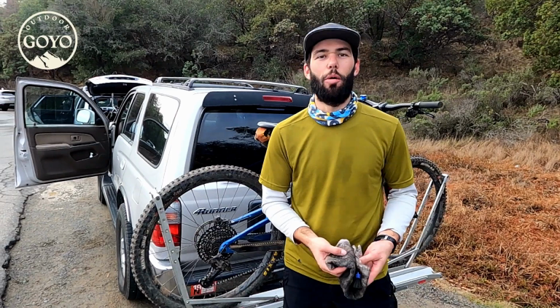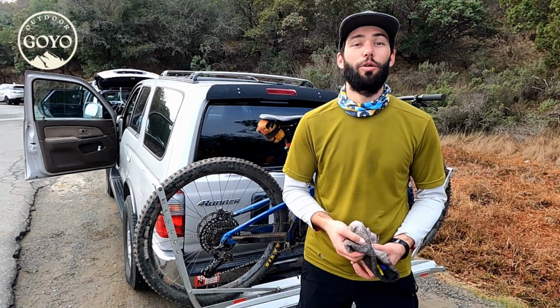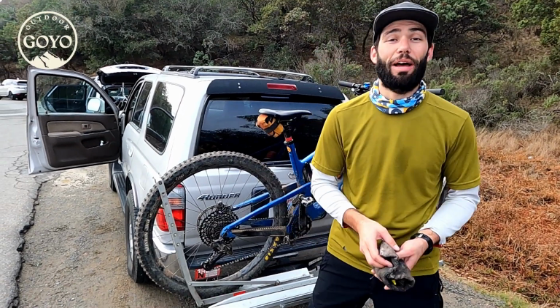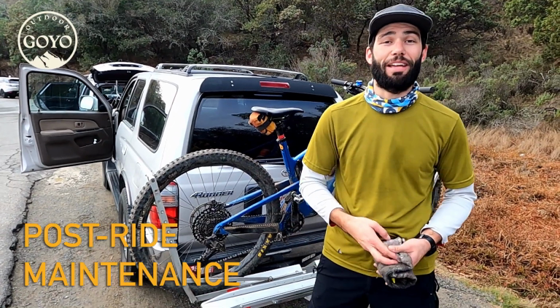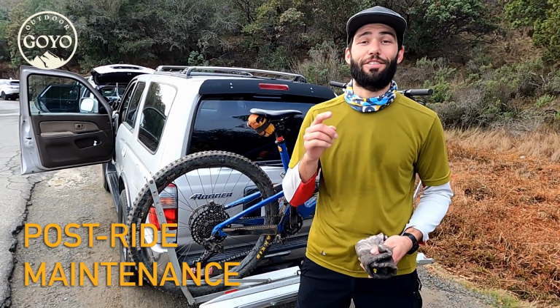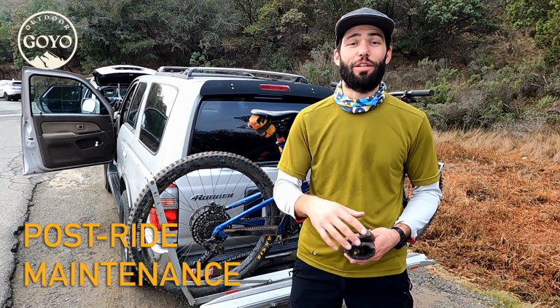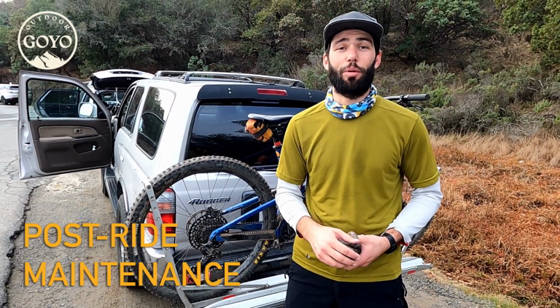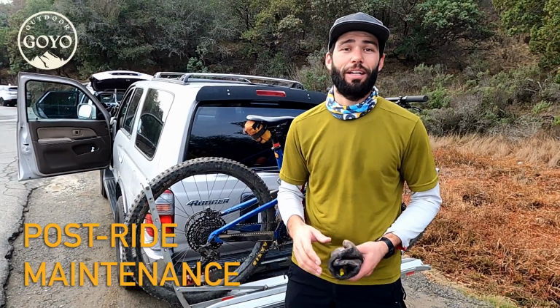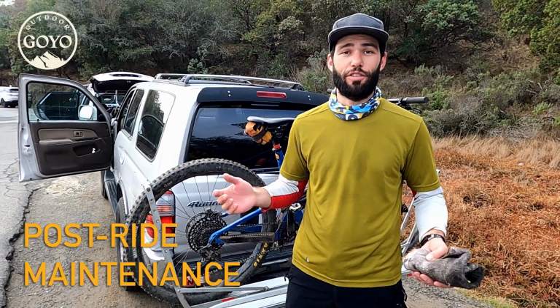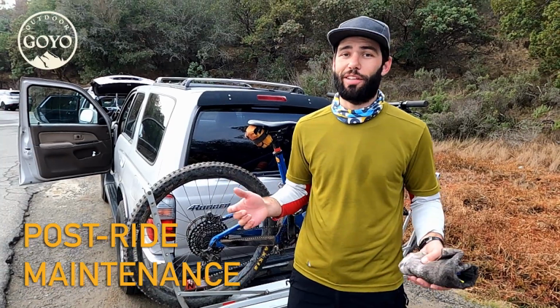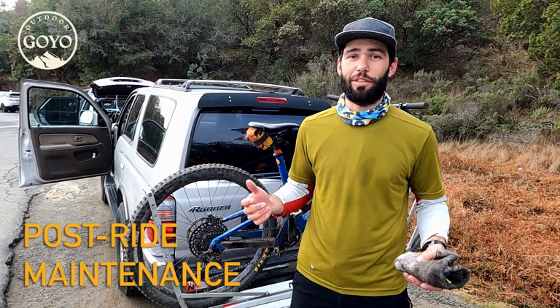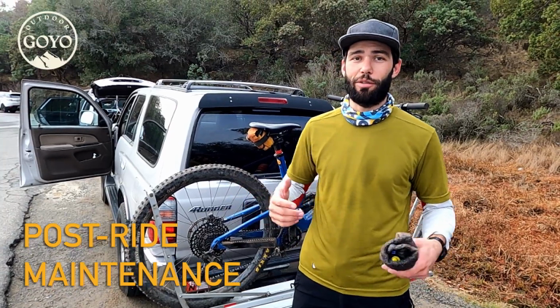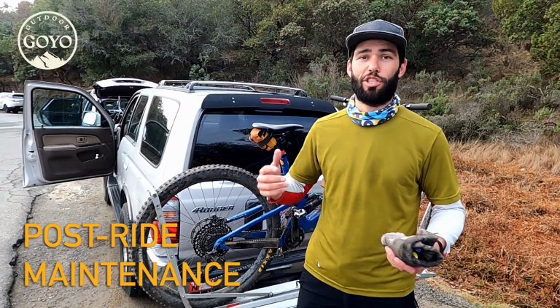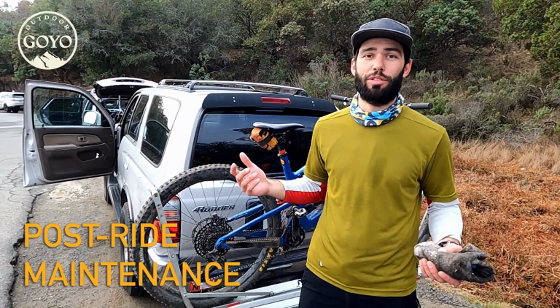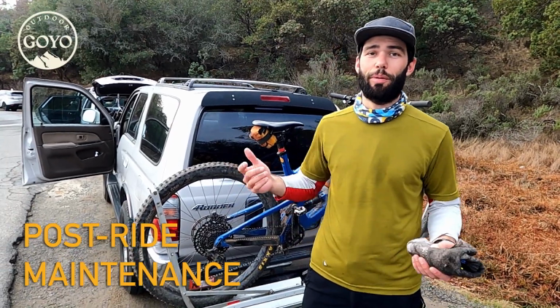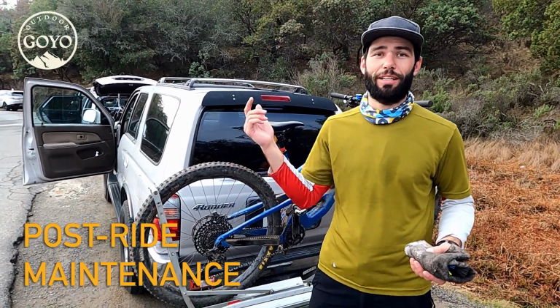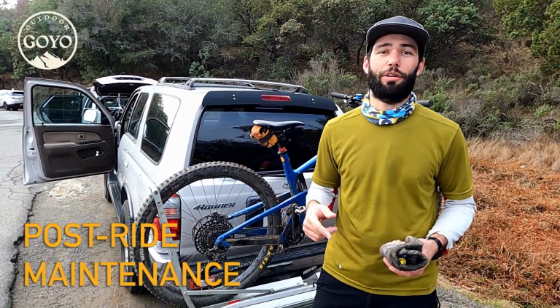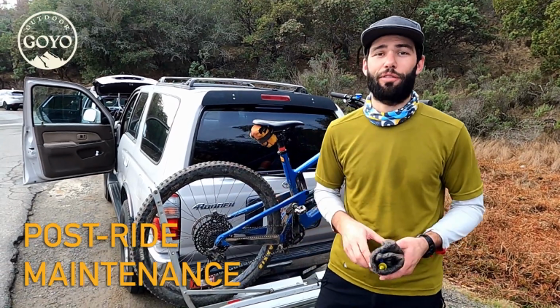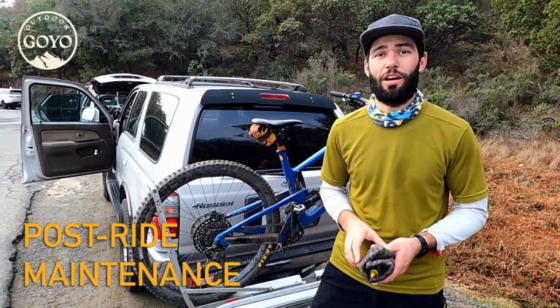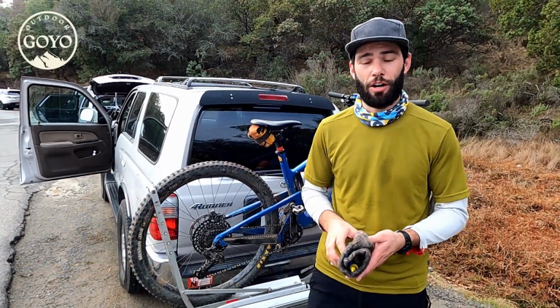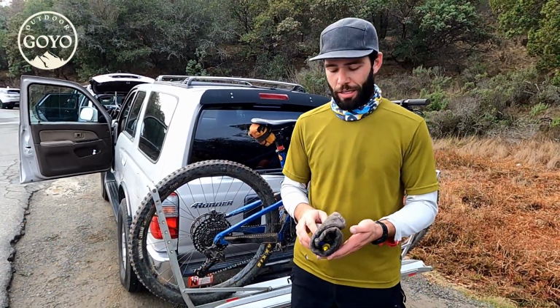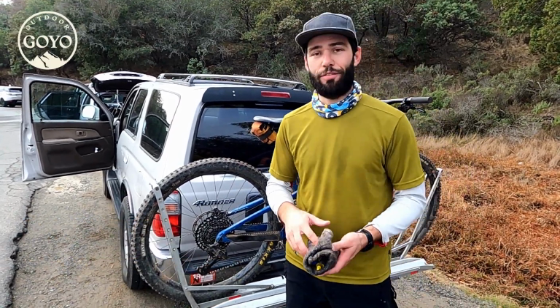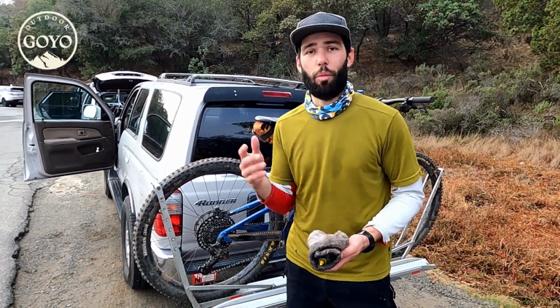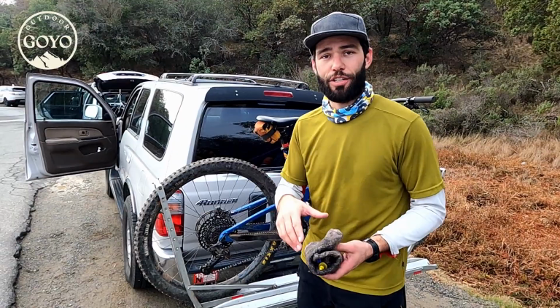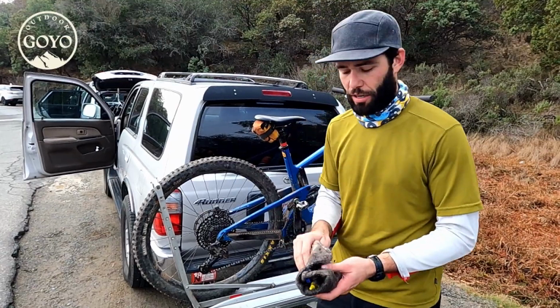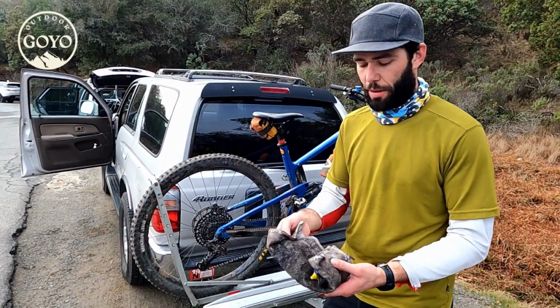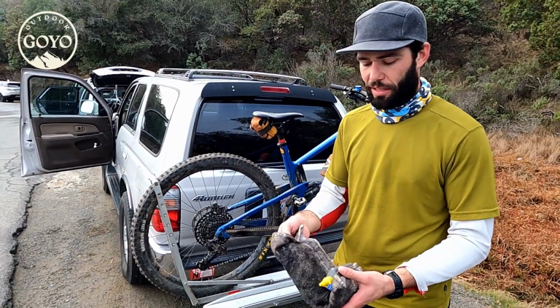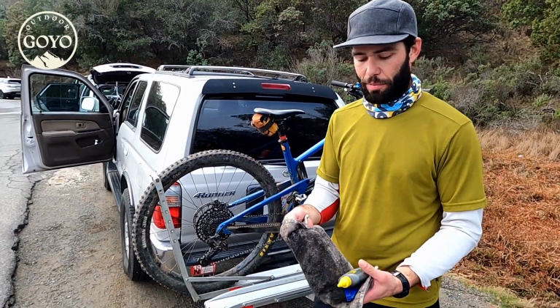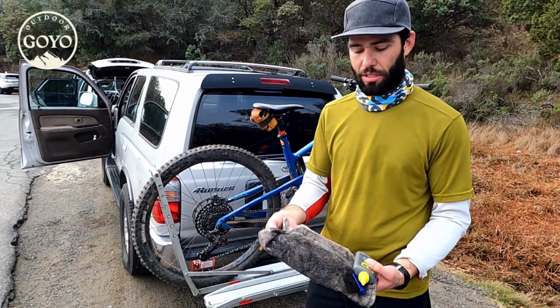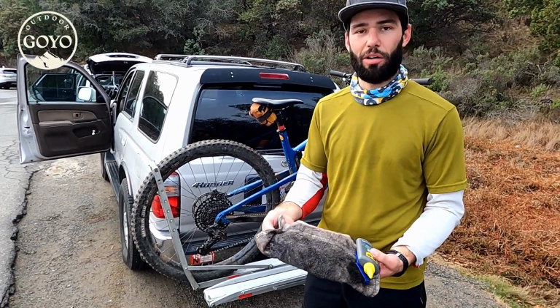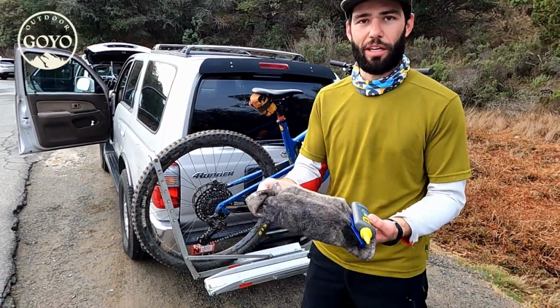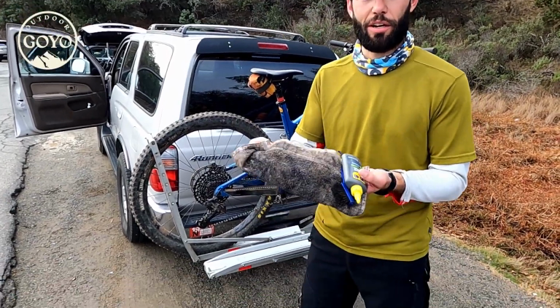Post ride maintenance is really important. There are a few things you can do to just spruce up your bike and keep it going for the long haul. You don't have to wash it or anything. I mainly keep a small kit here.